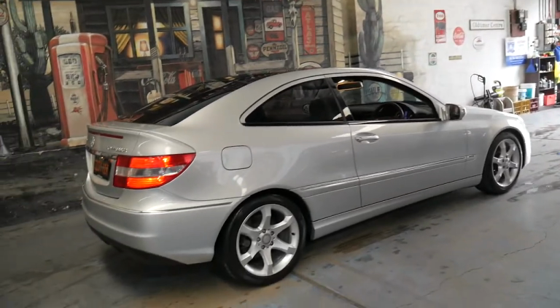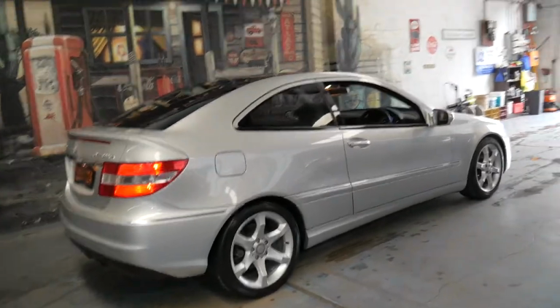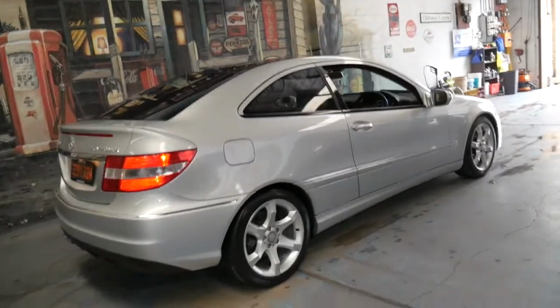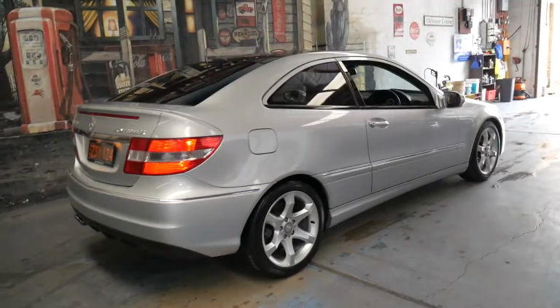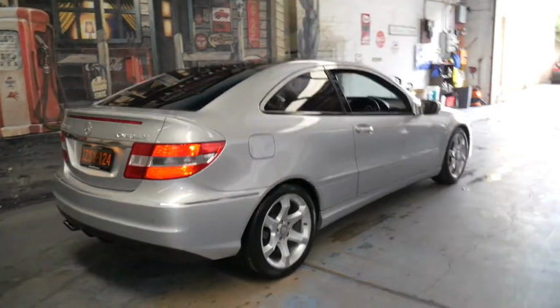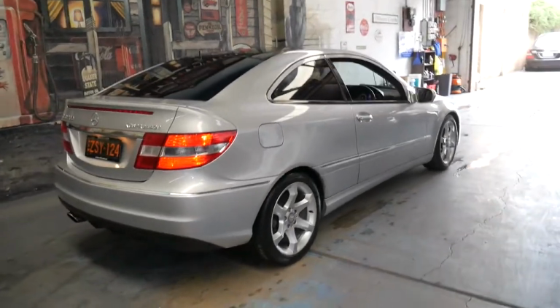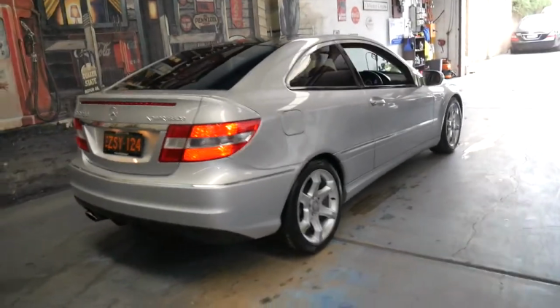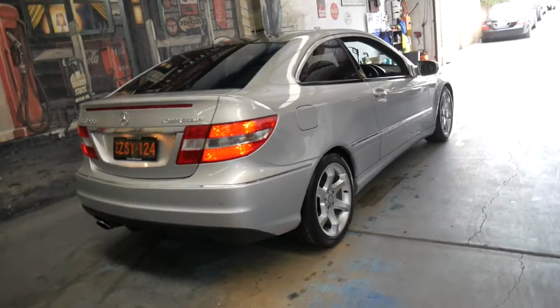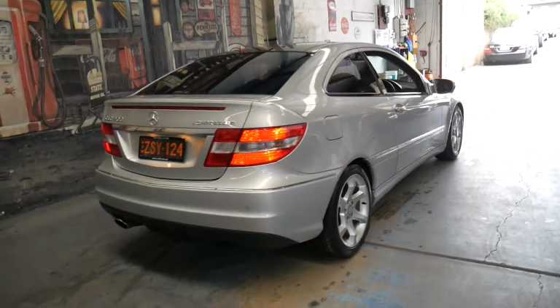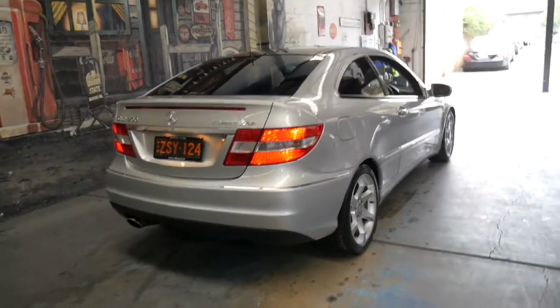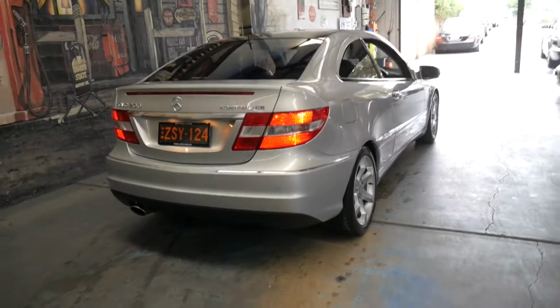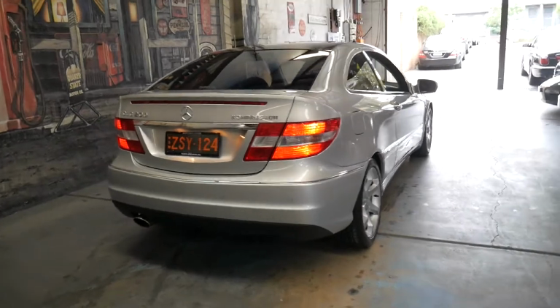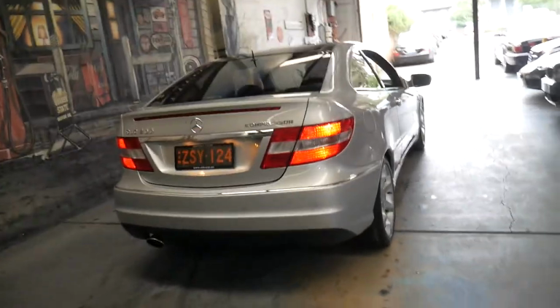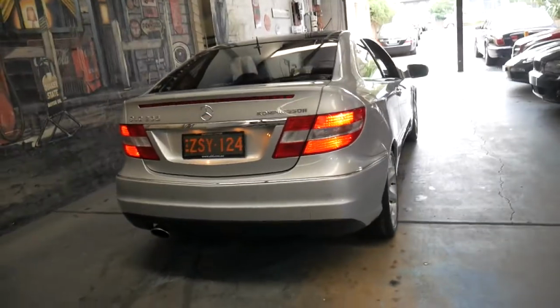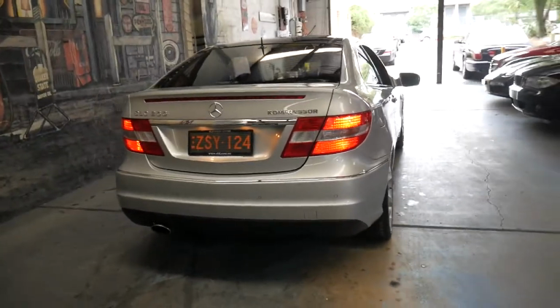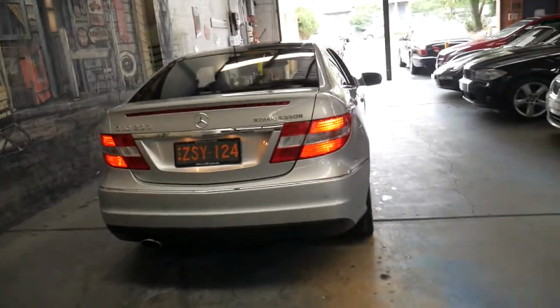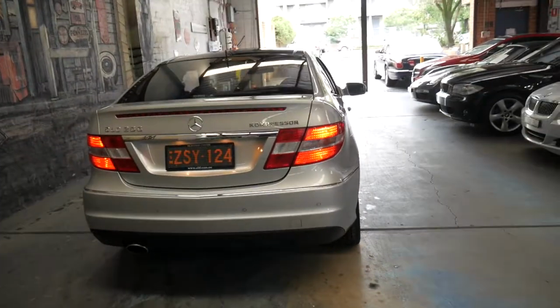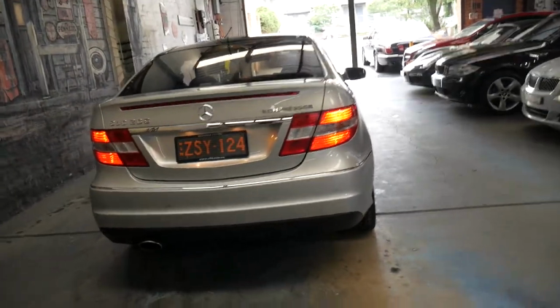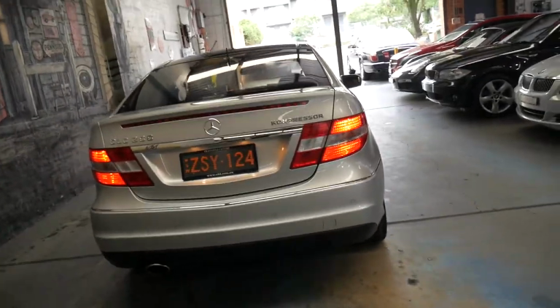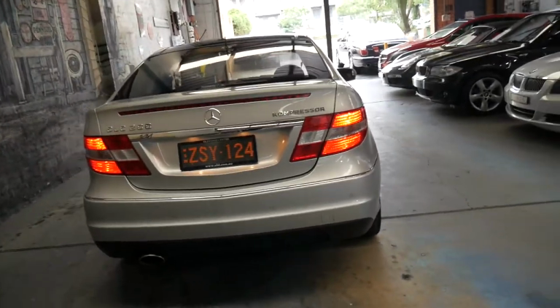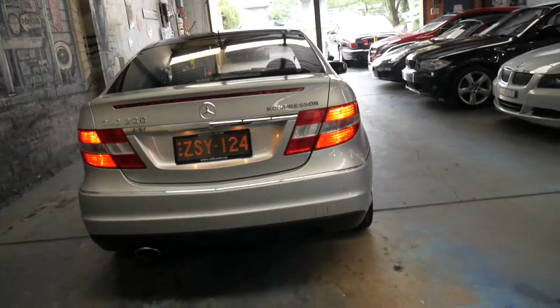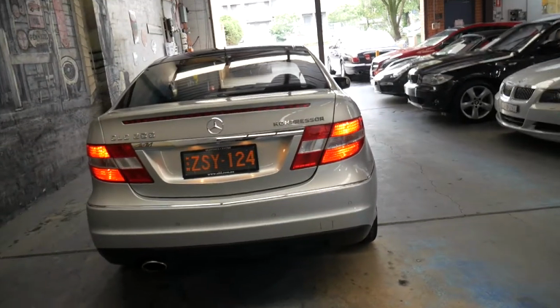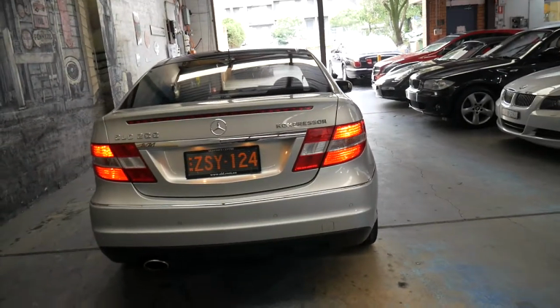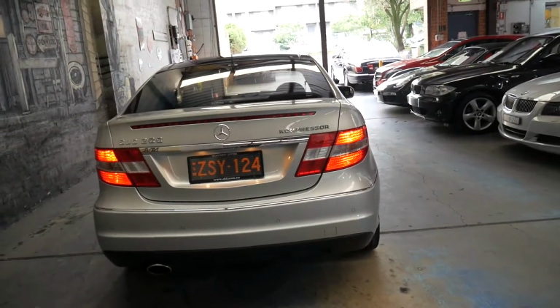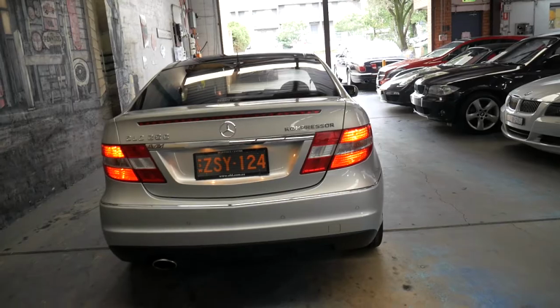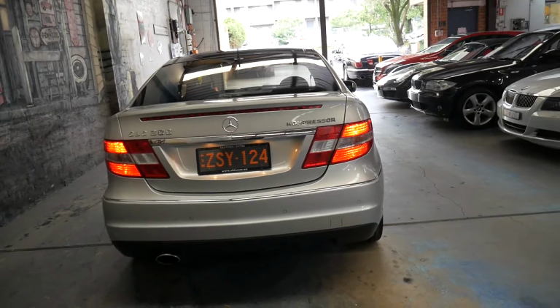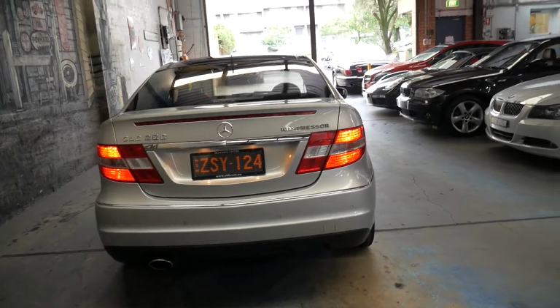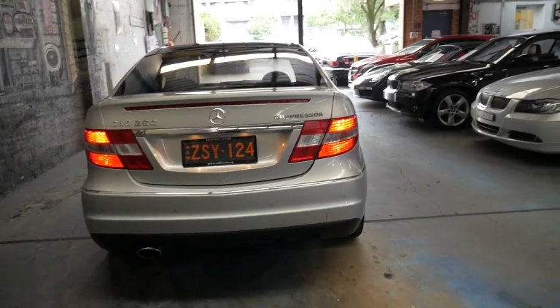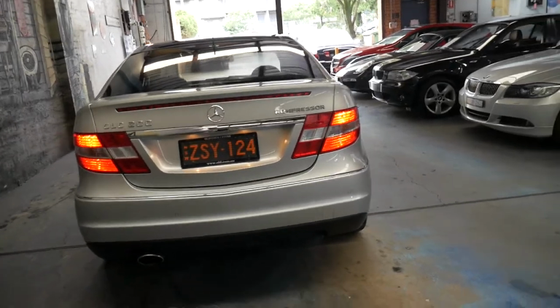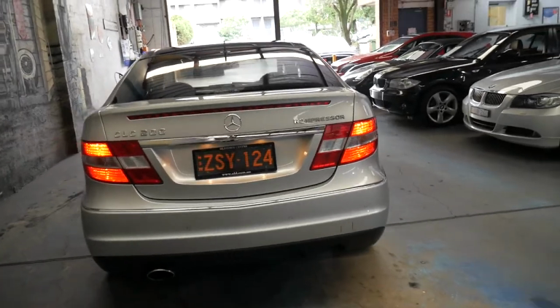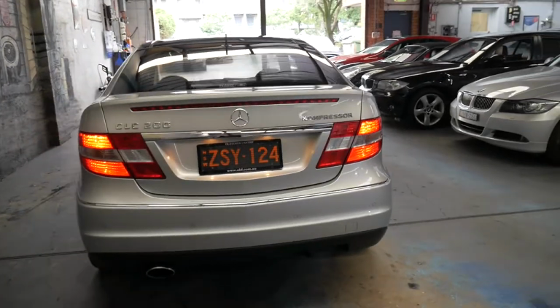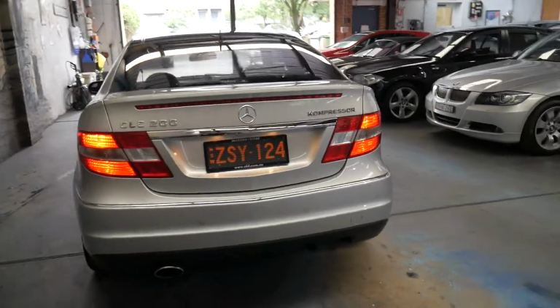It's also got a body kit and parking sensors, and I think it is incredible value for money for a 2009 Mercedes-Benz with just over 80,000 kilometers.